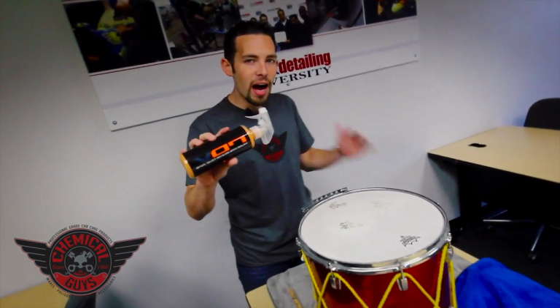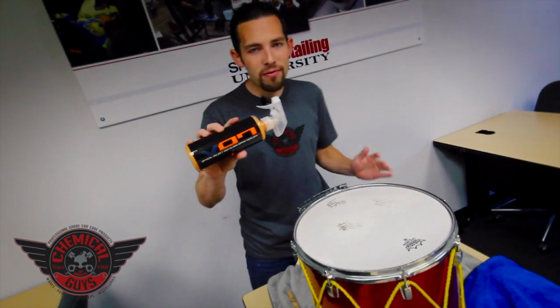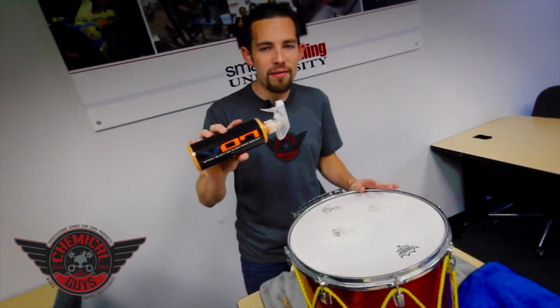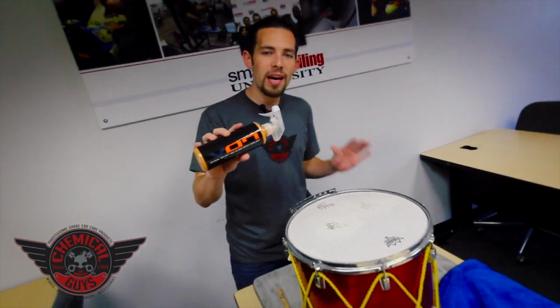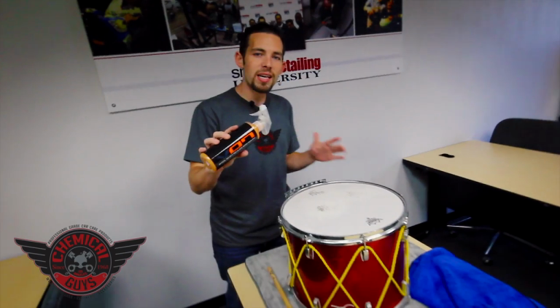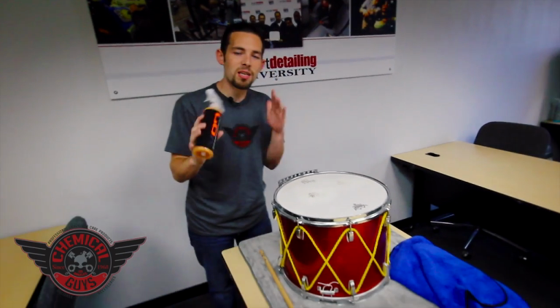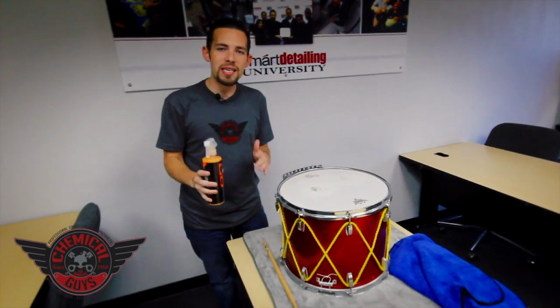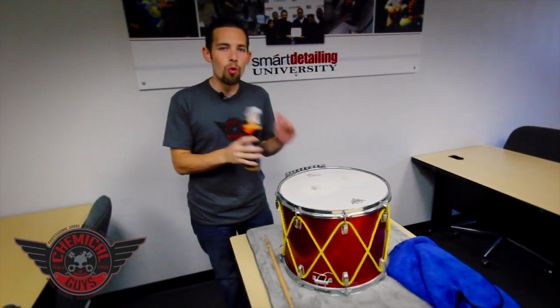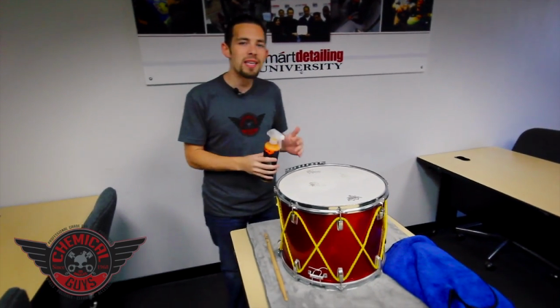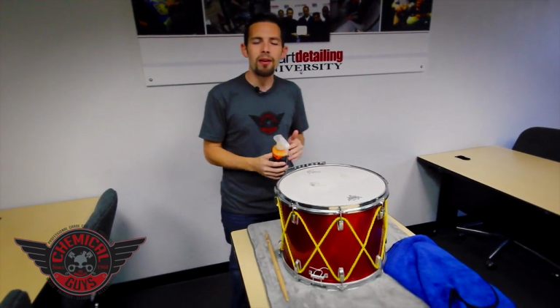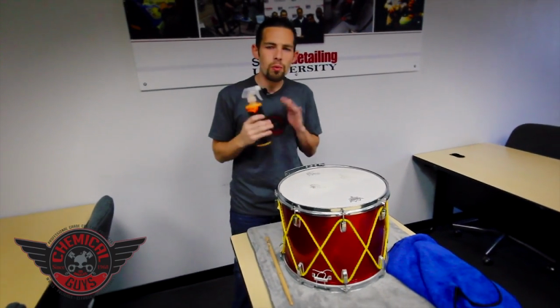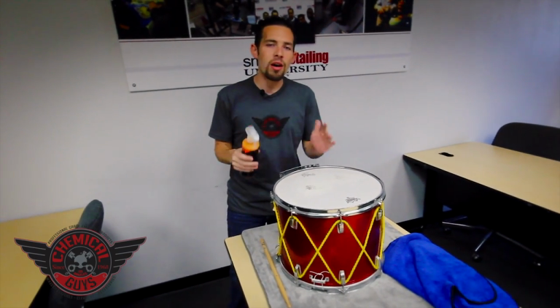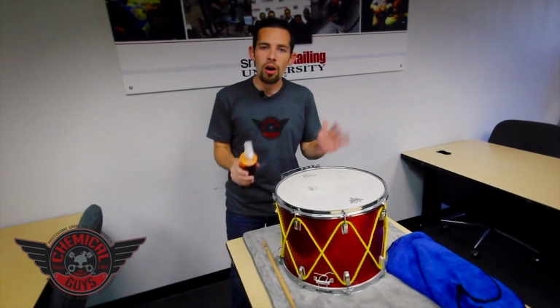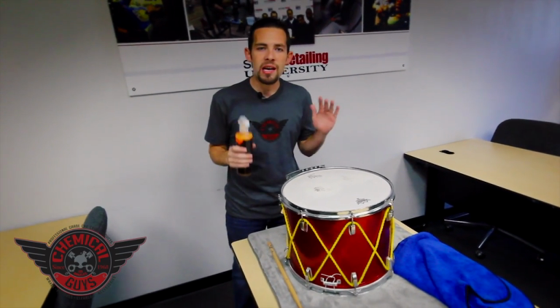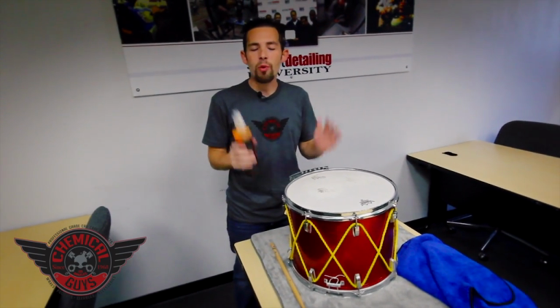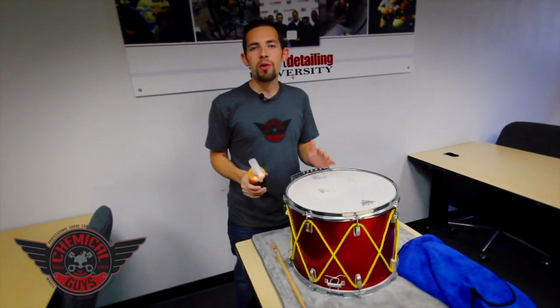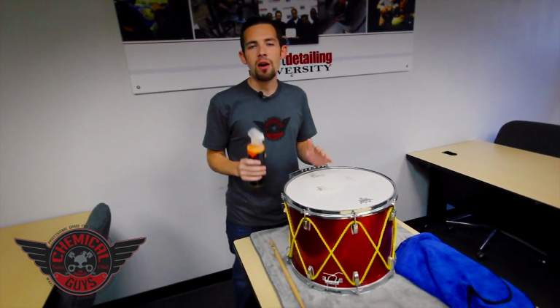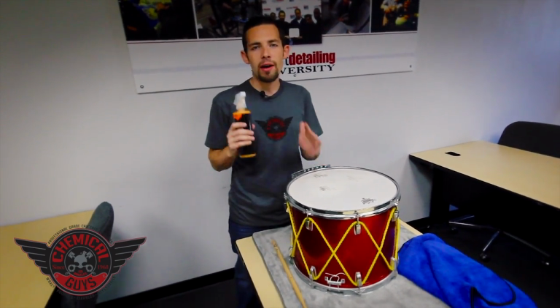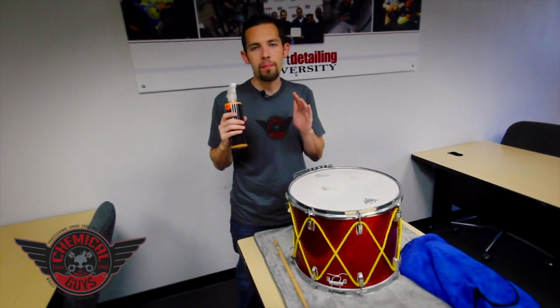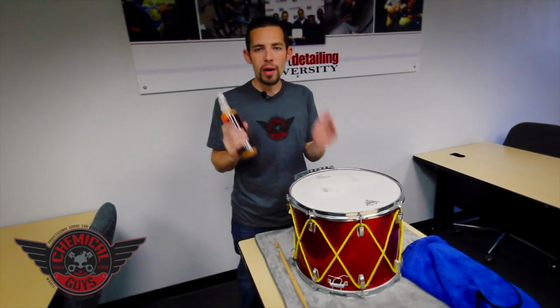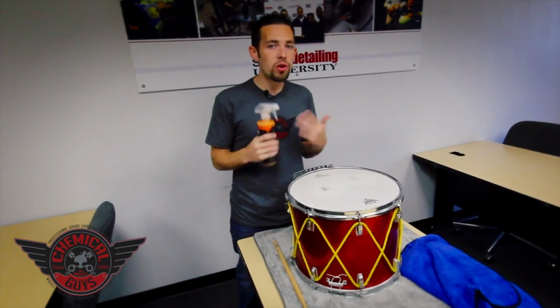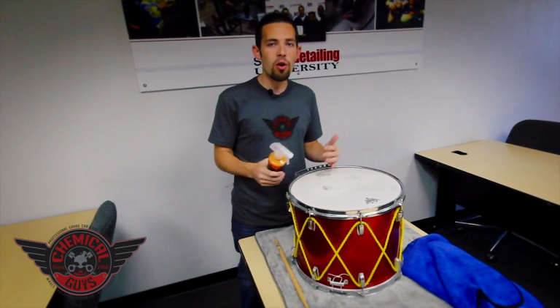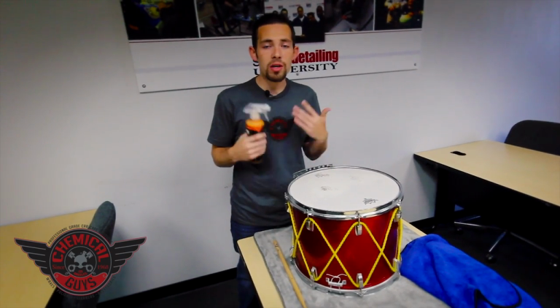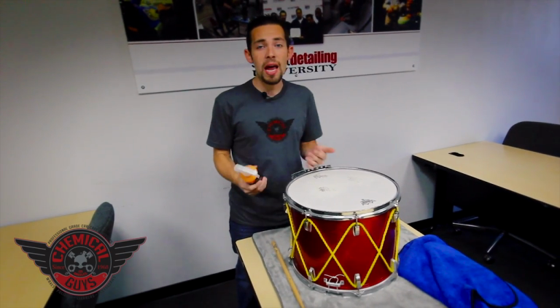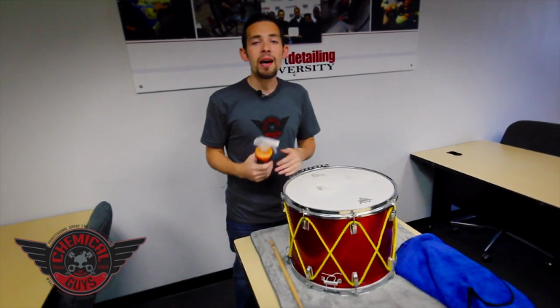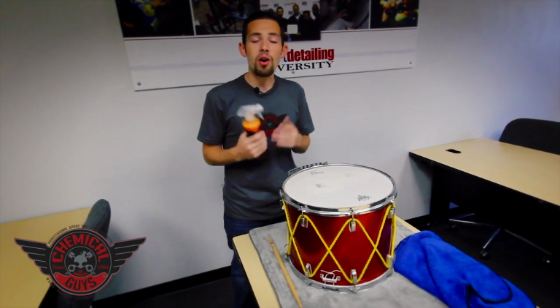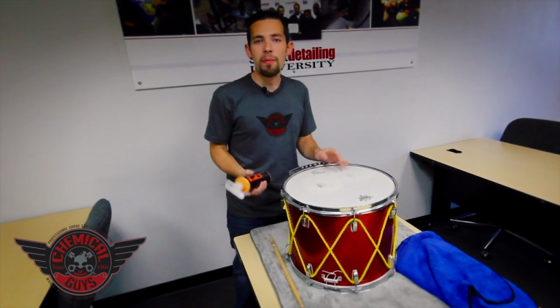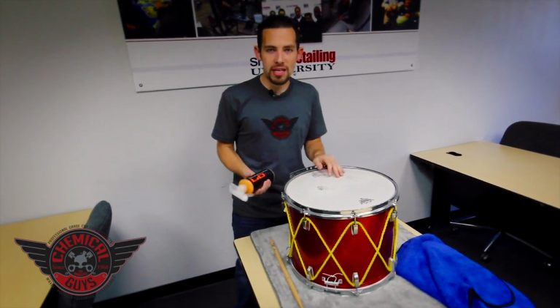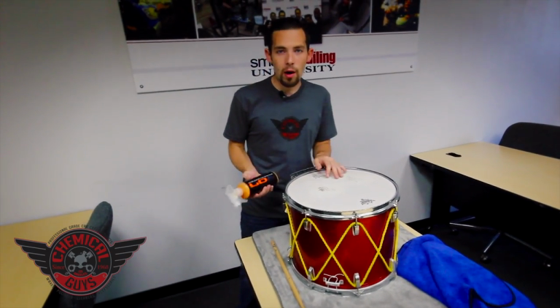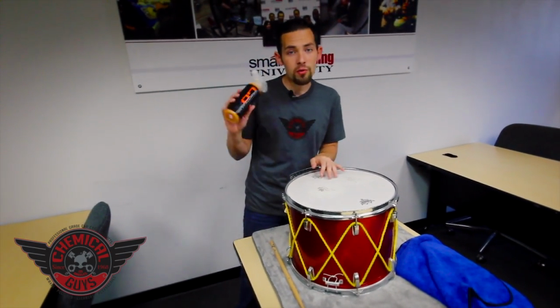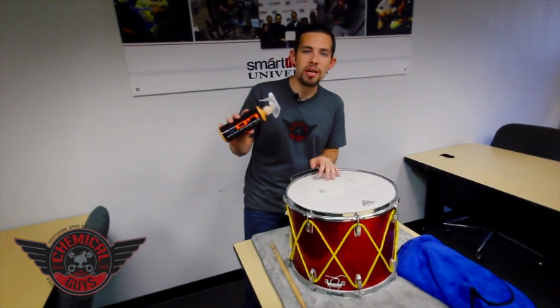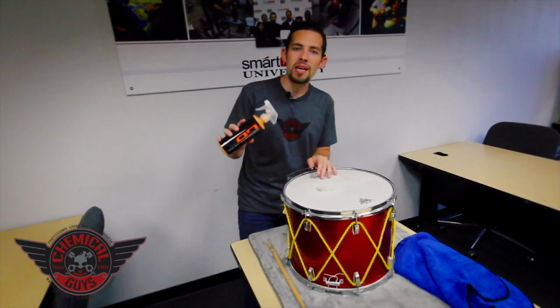Hybrid V7 is a spray sealant quick detailer. It works great on cars, windows, chrome, paint, and plastic as well — that's why I'm going to use this.